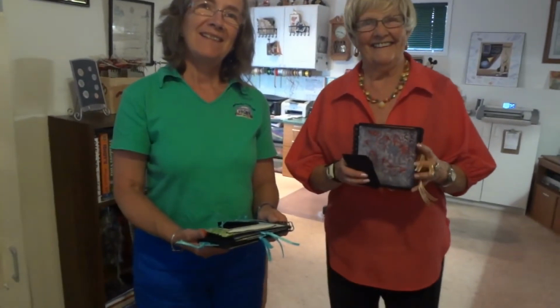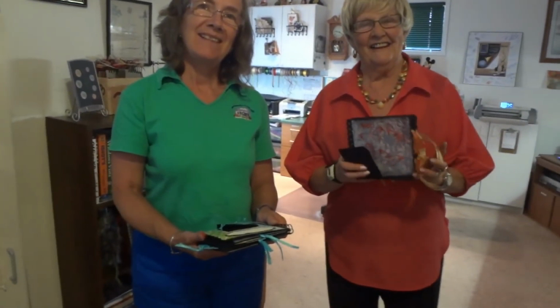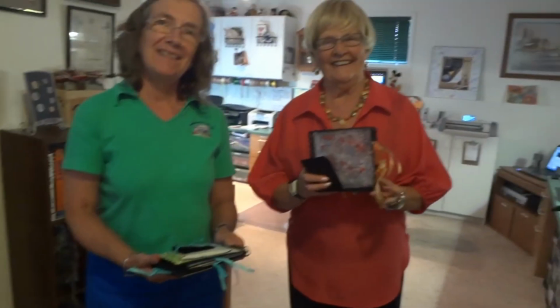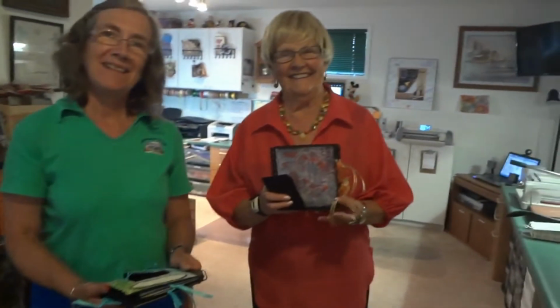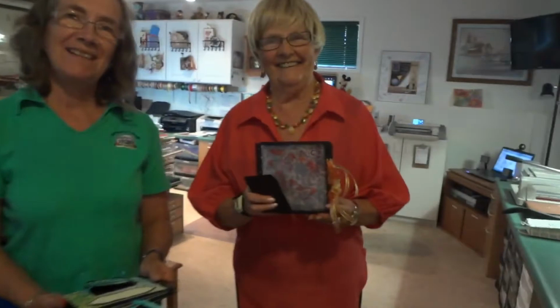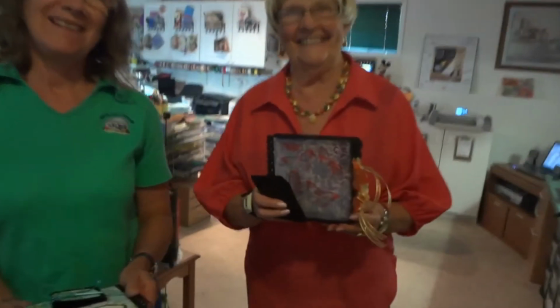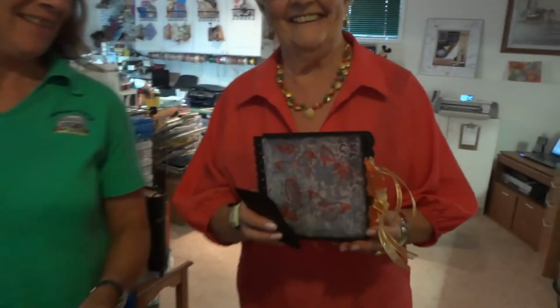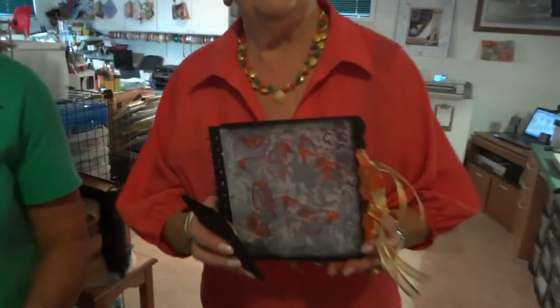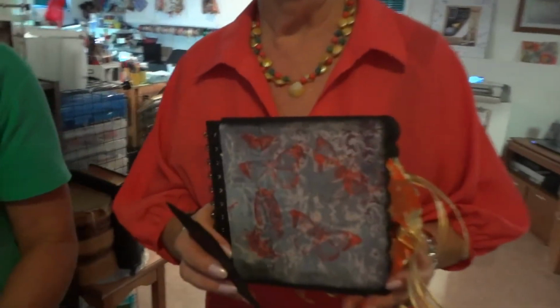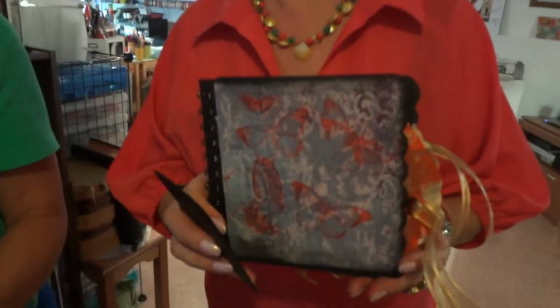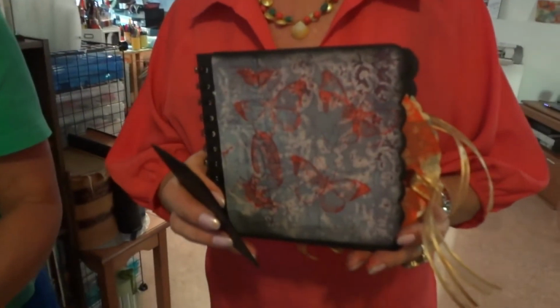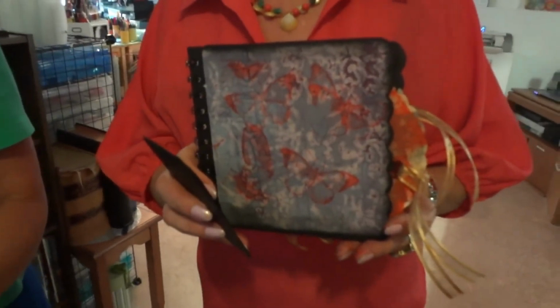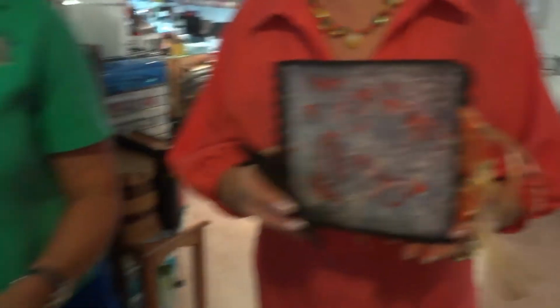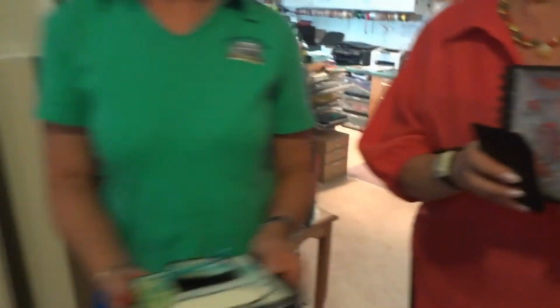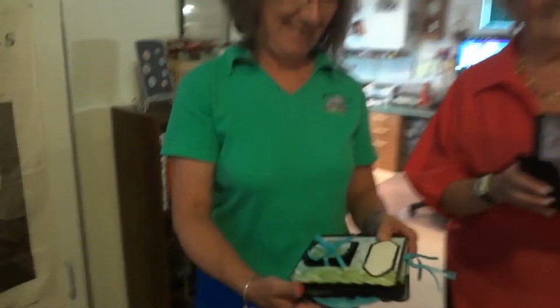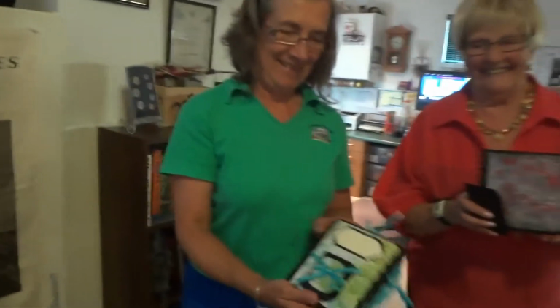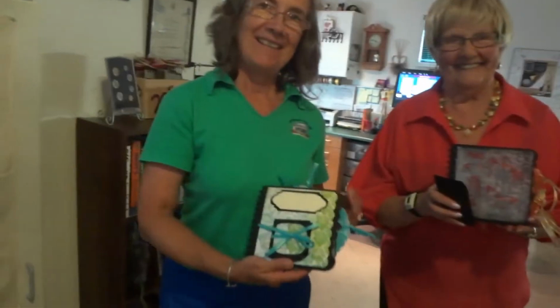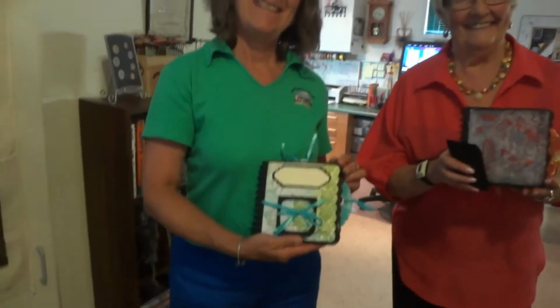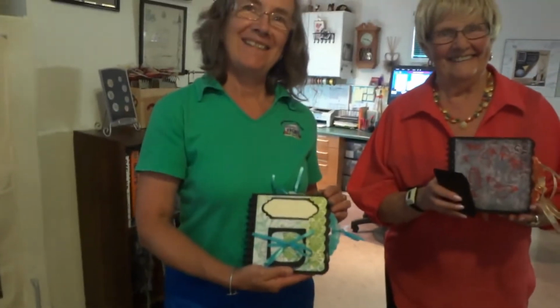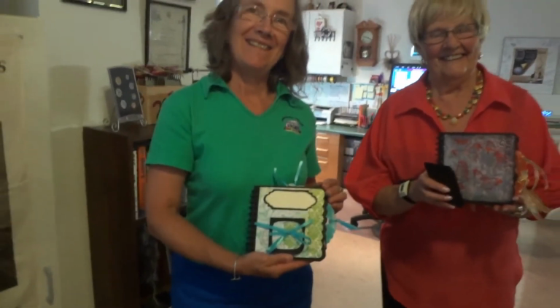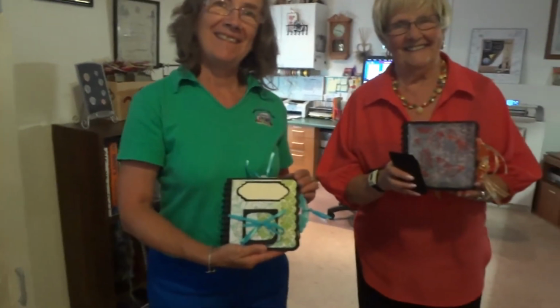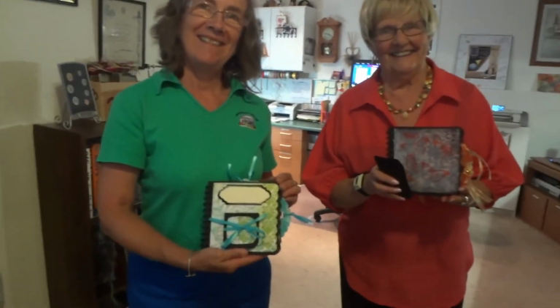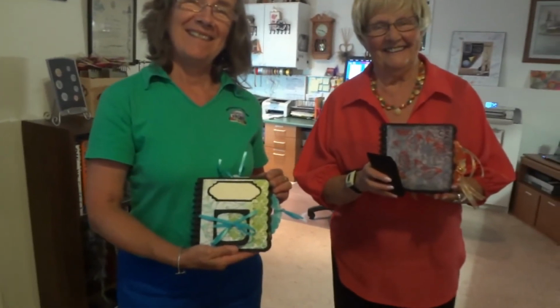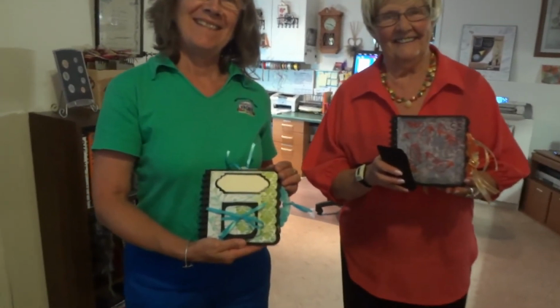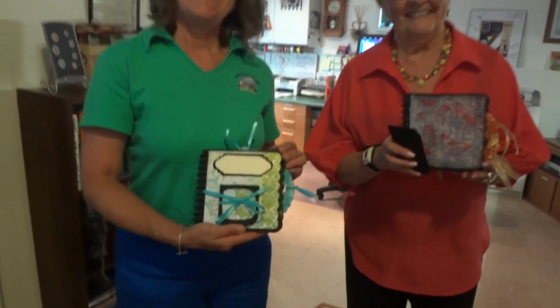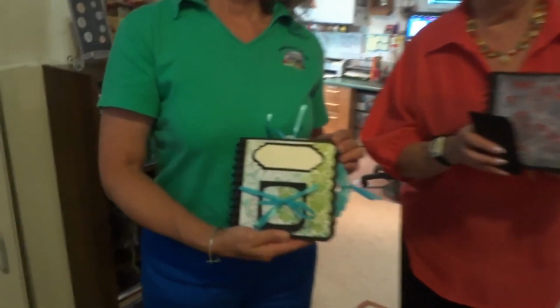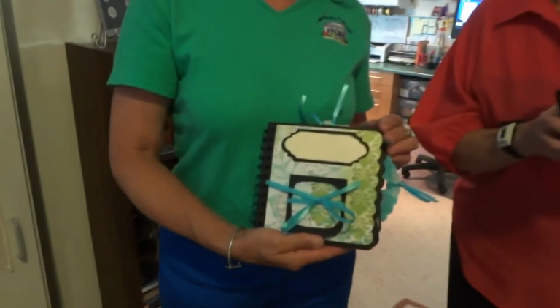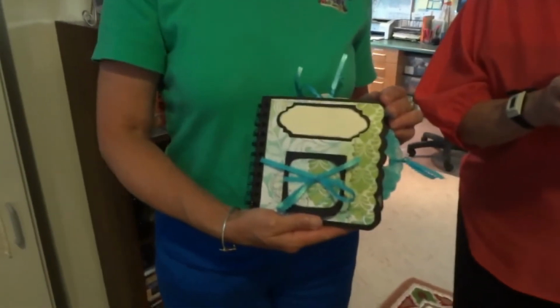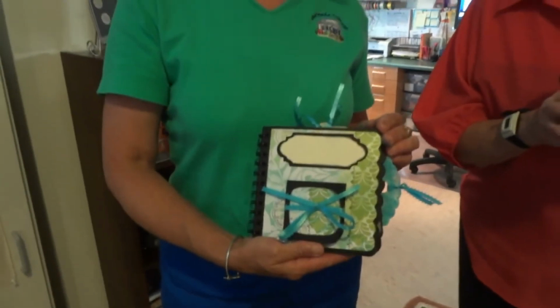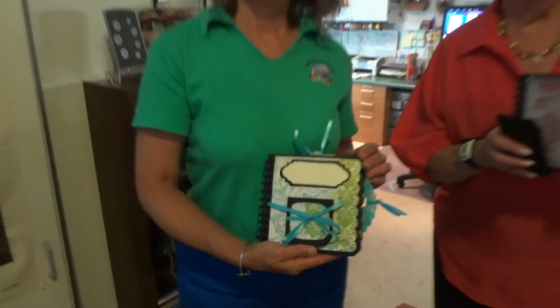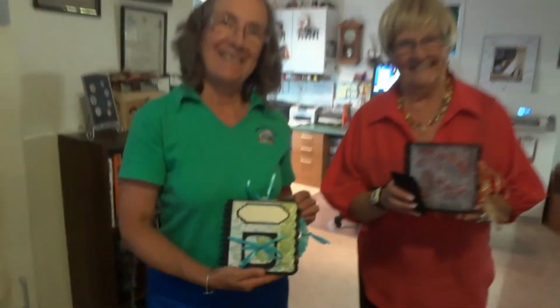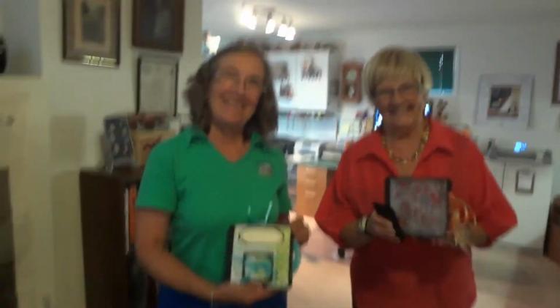Here are the finished products from today's workshop. This is Libby's book — I'll get a close-up of it — and this is Lori's book. All the same templates but two very different styles. Very nice.